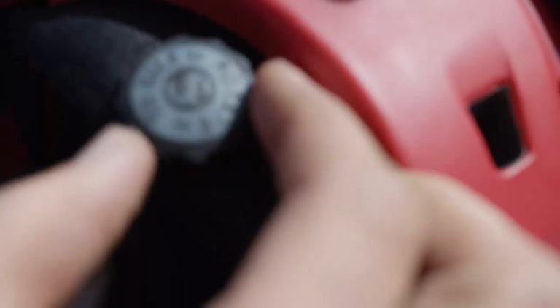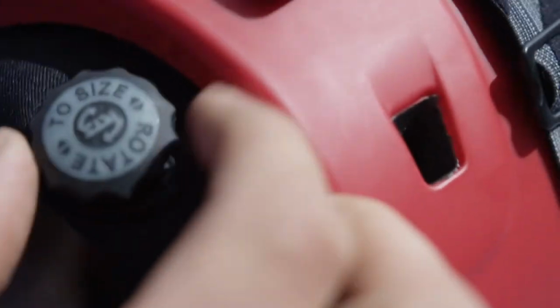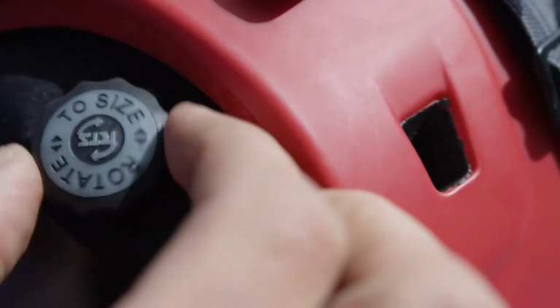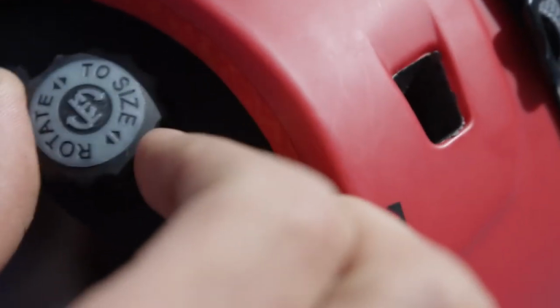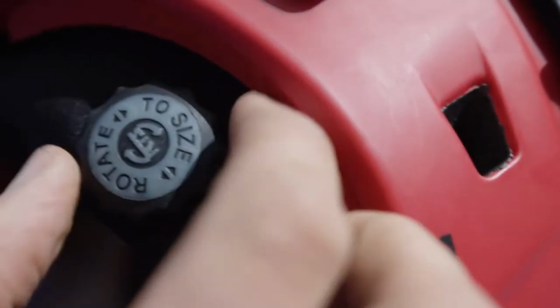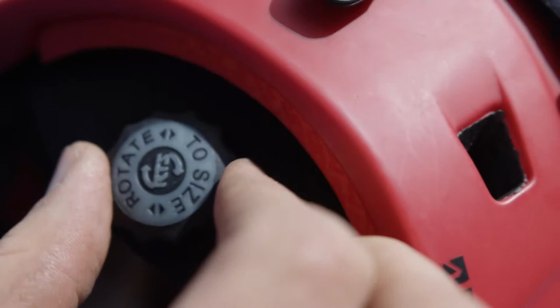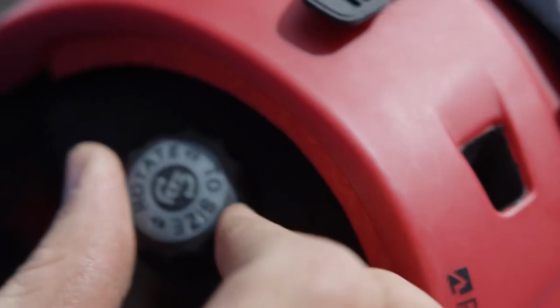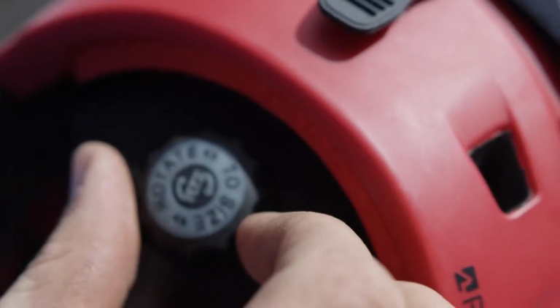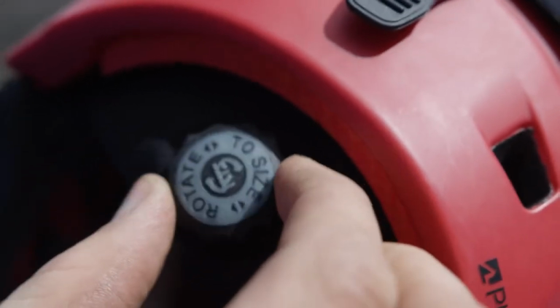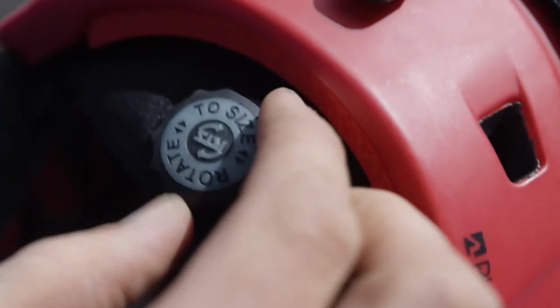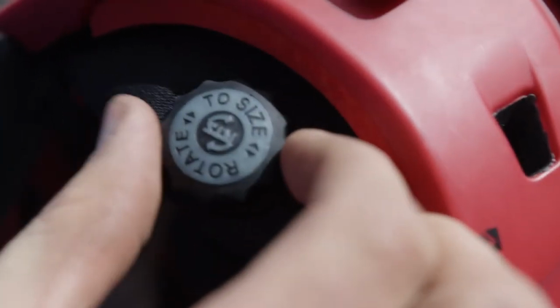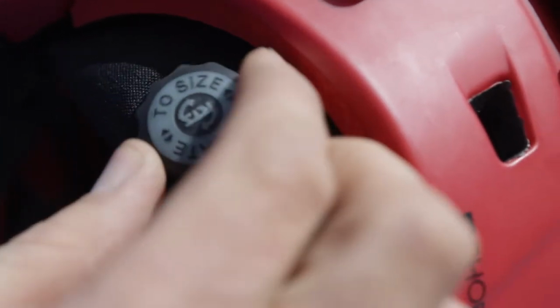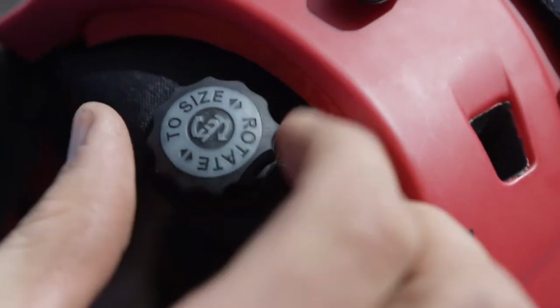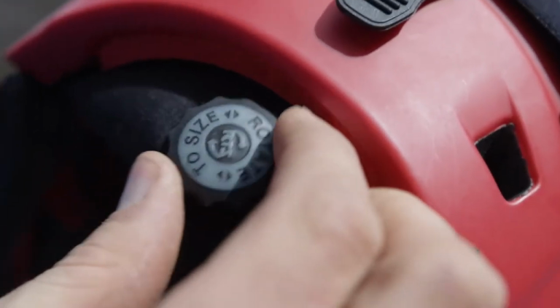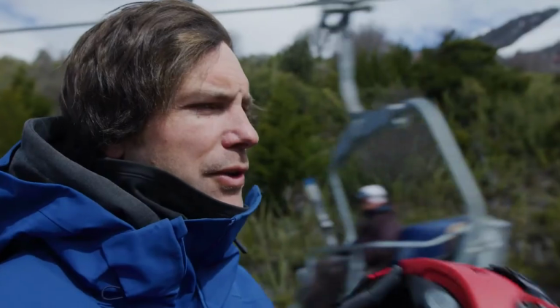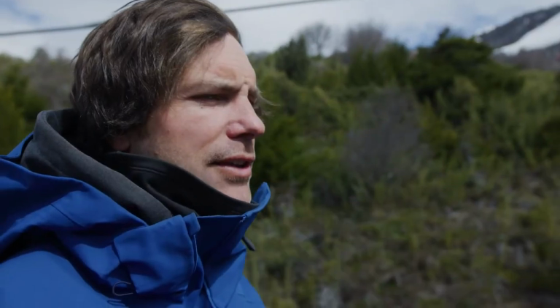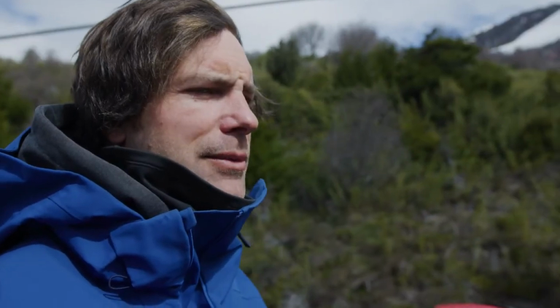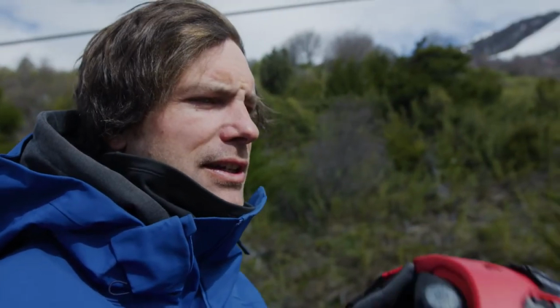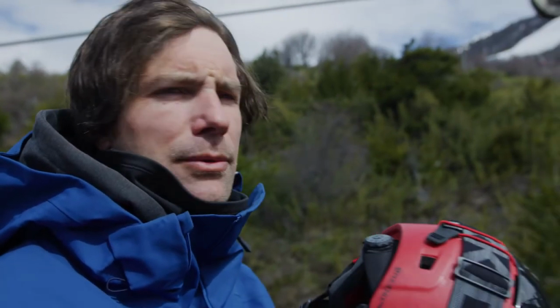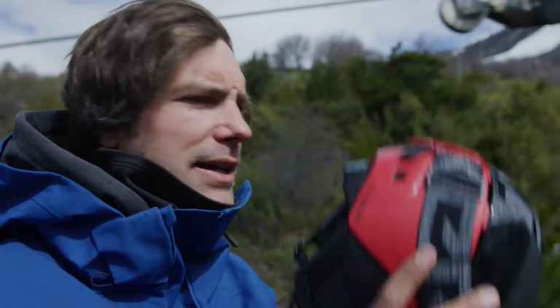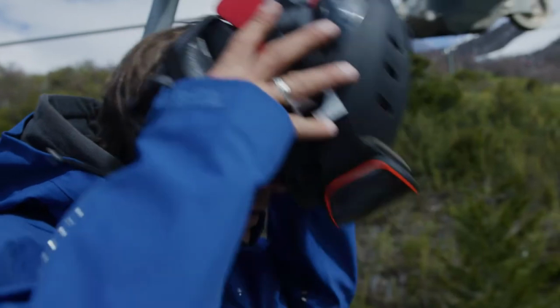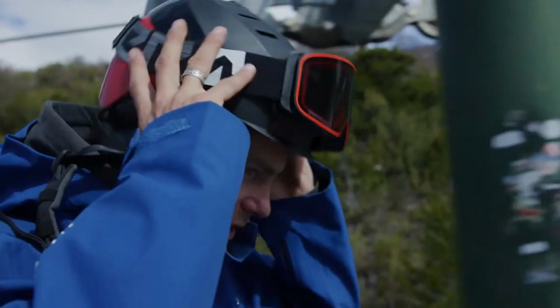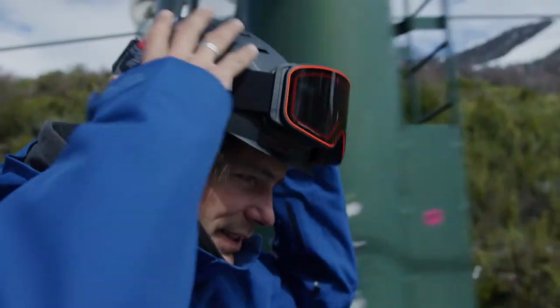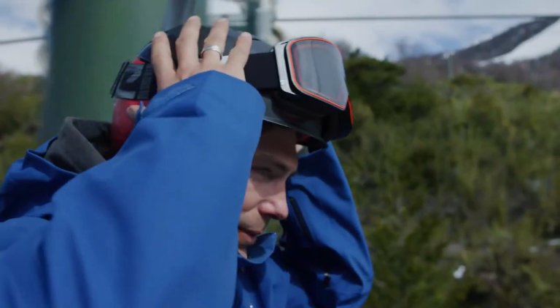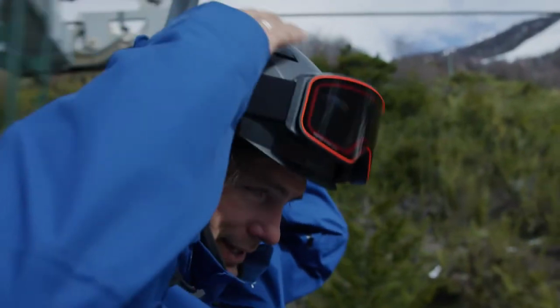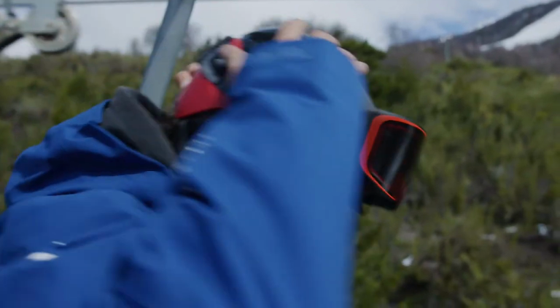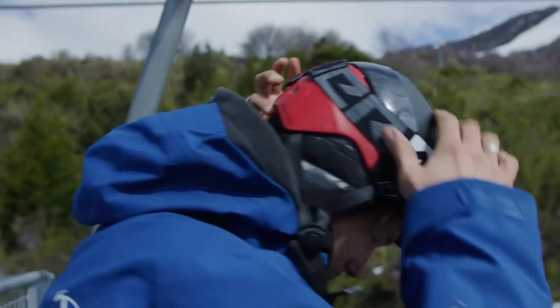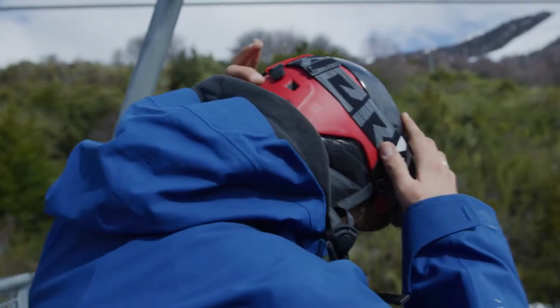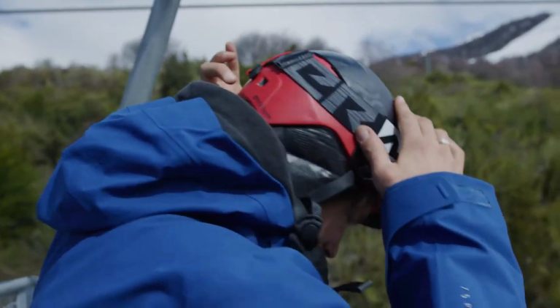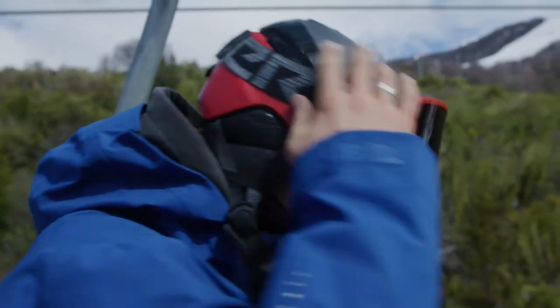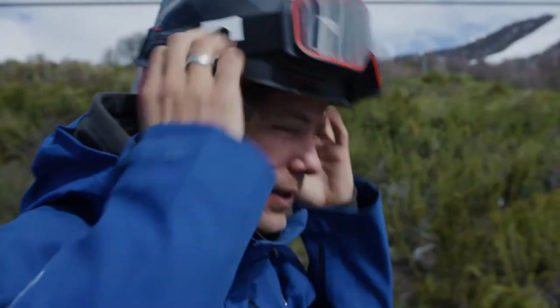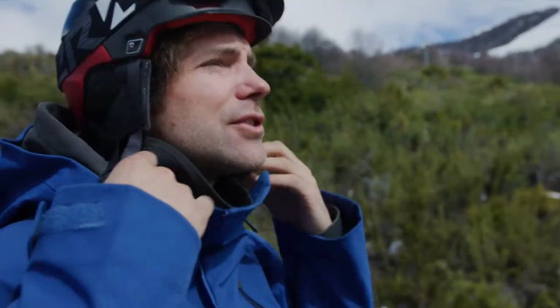The rotation size gives you a really good fit, so you can always wear your helmet in a comfortable way. You can really adjust it easily just by turning the back wheel.